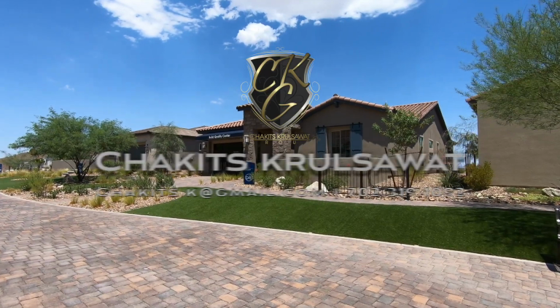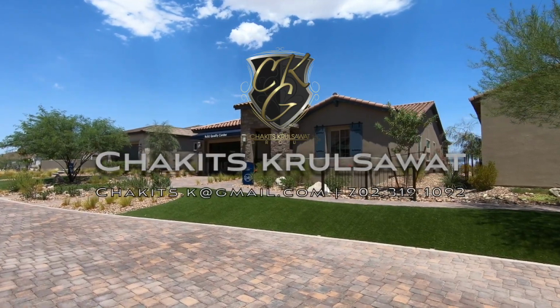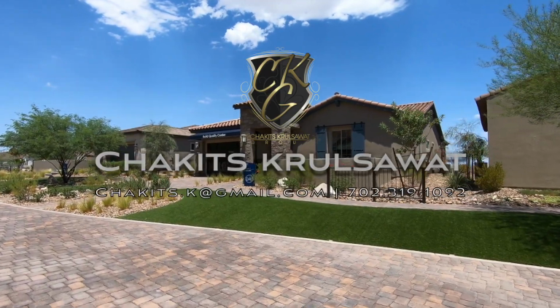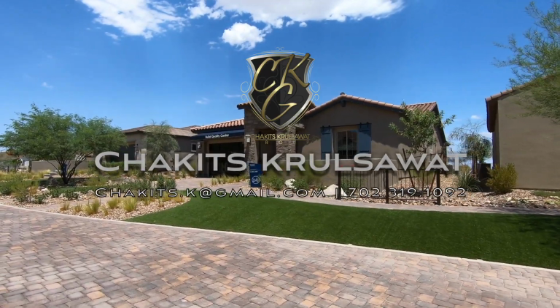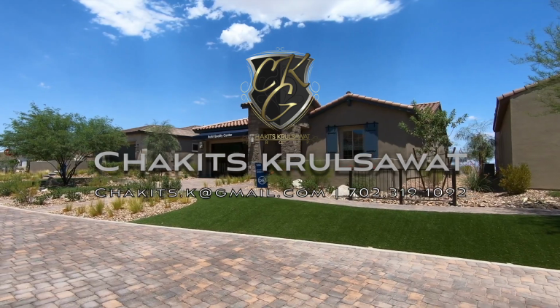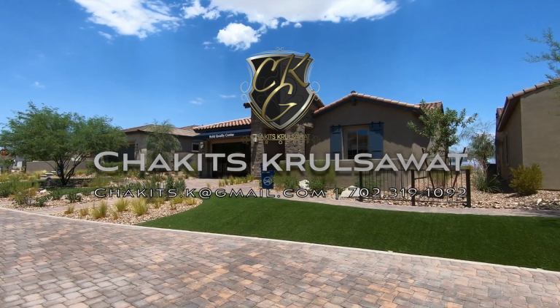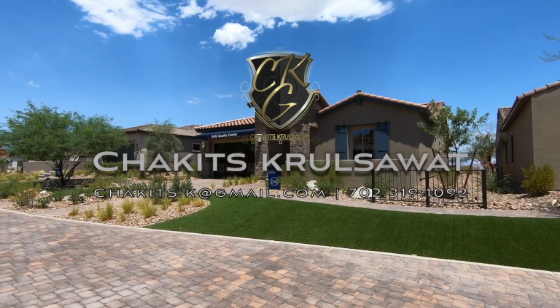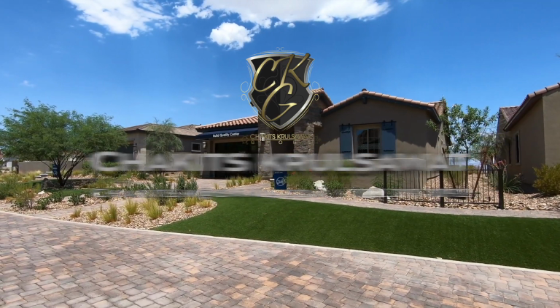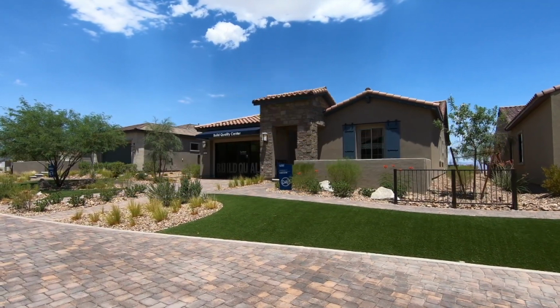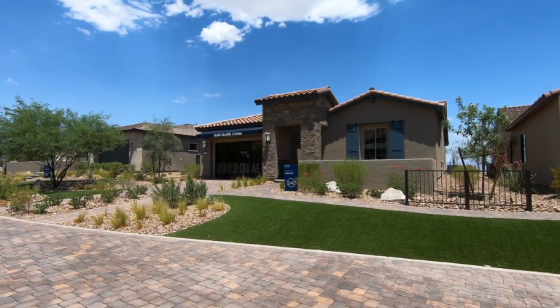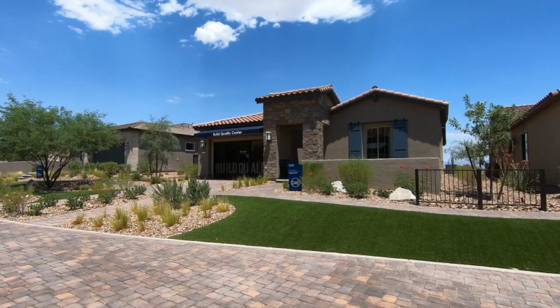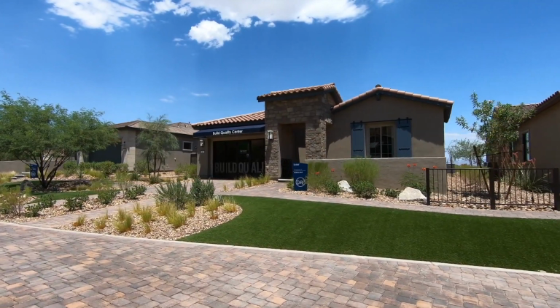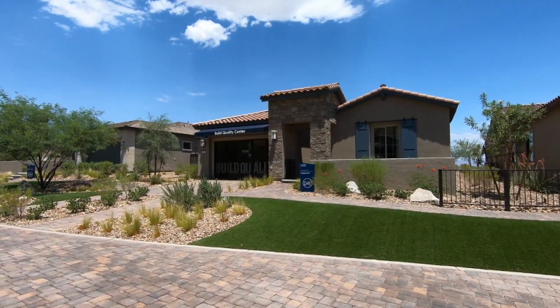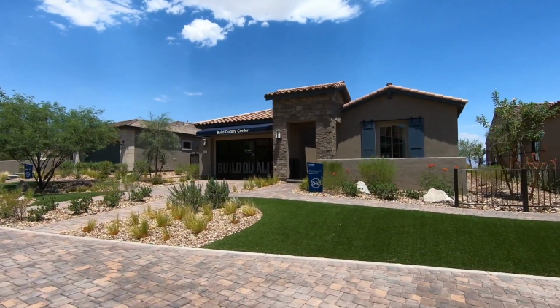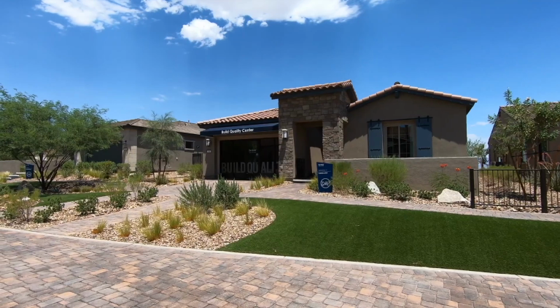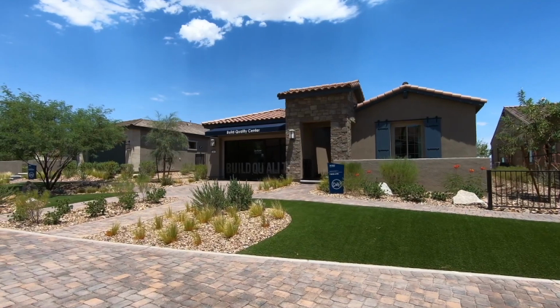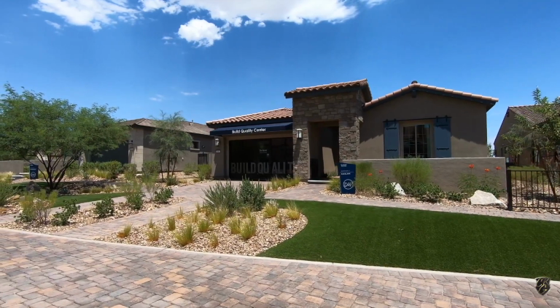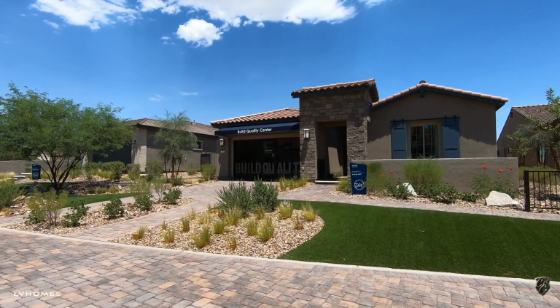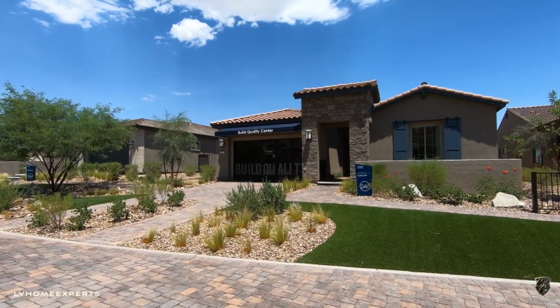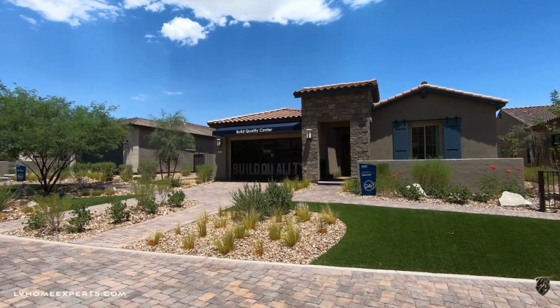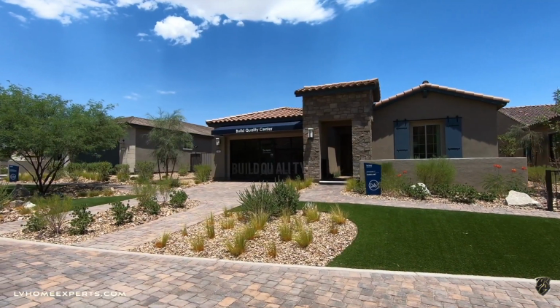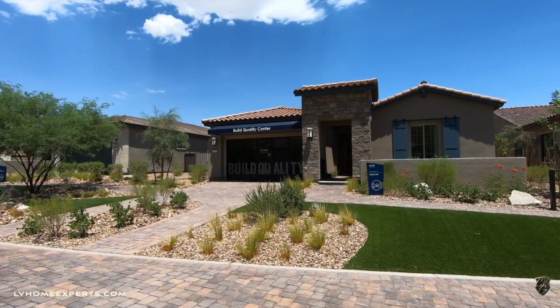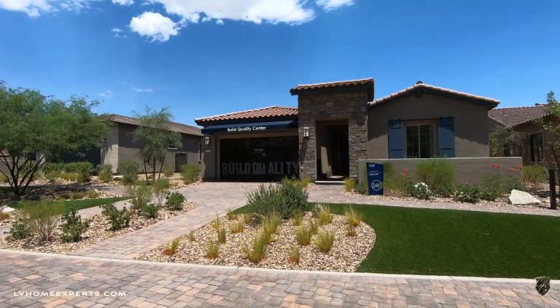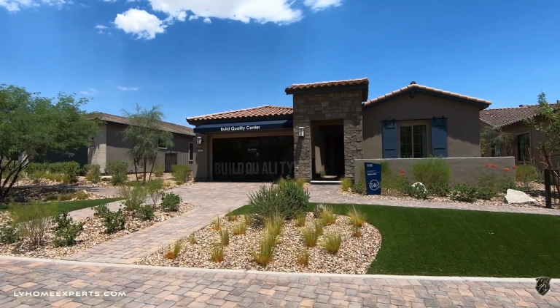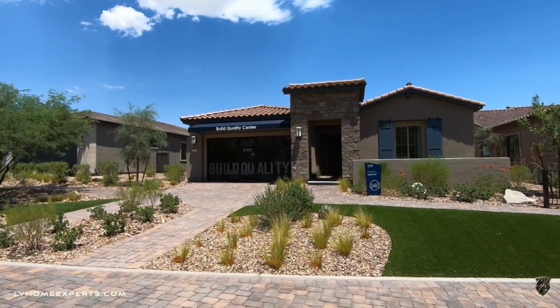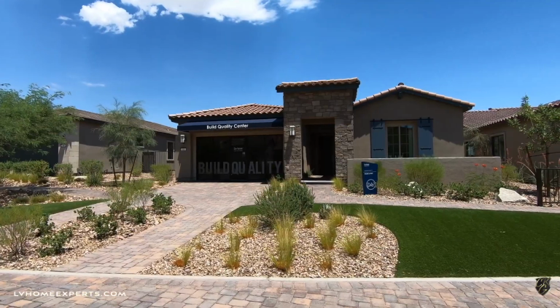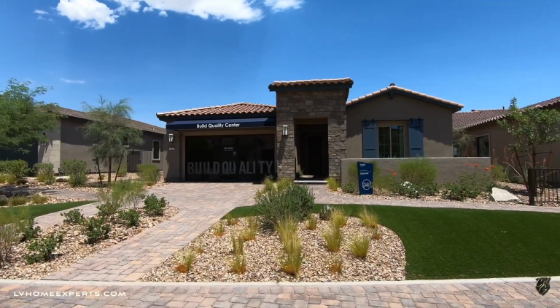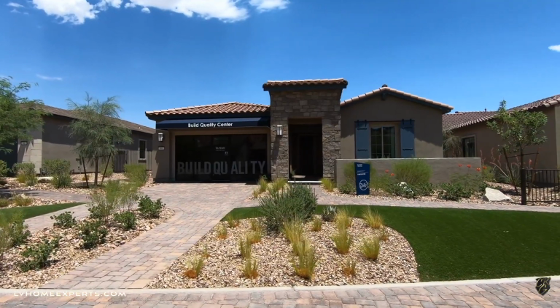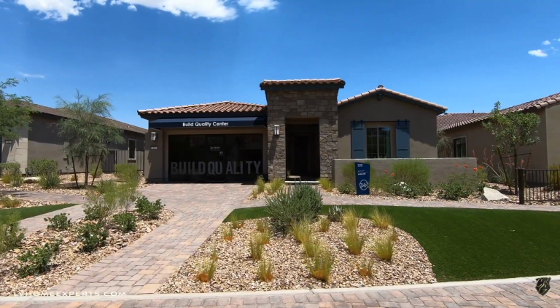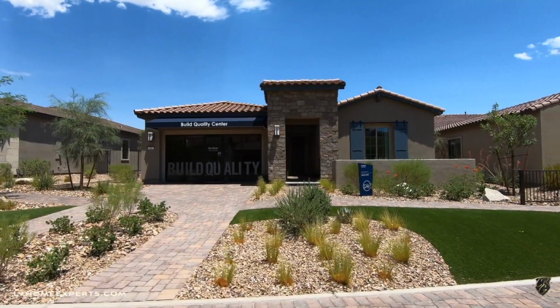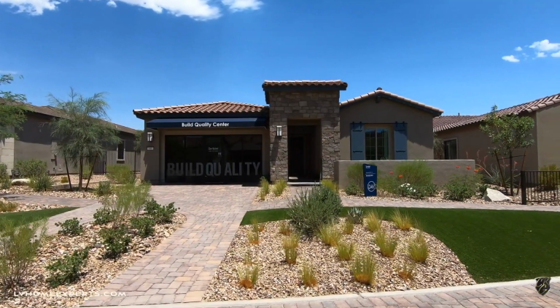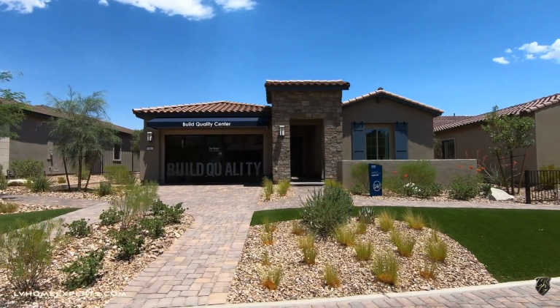All right, what's up everybody, another day another video tour. If you guys are just tuning into this channel for the first time, hit that subscribe button. My name is Chuck, it's Cruse with Simply Vegas.